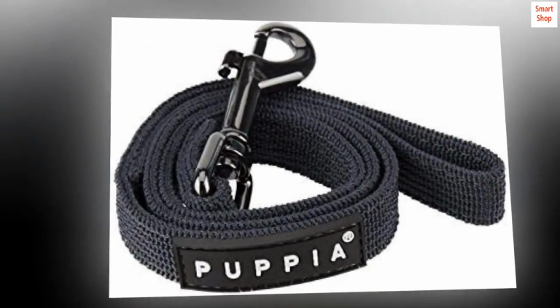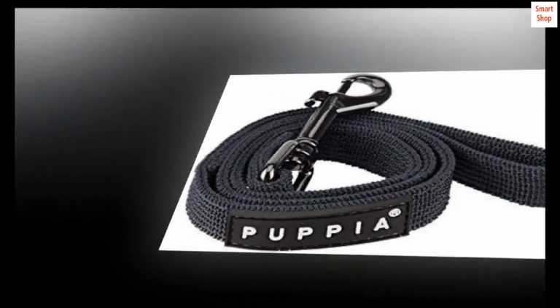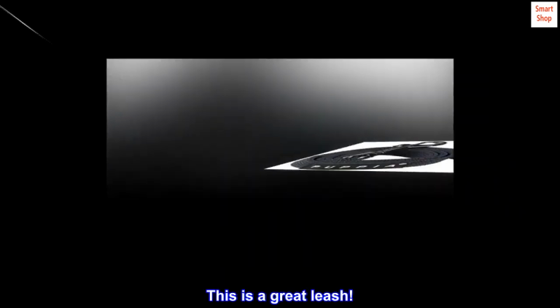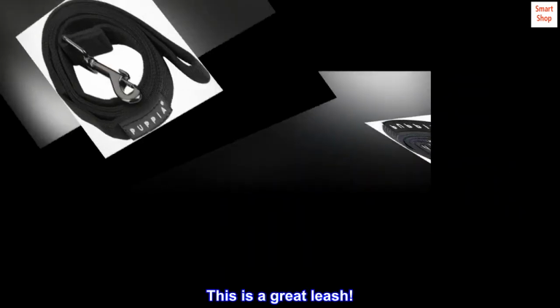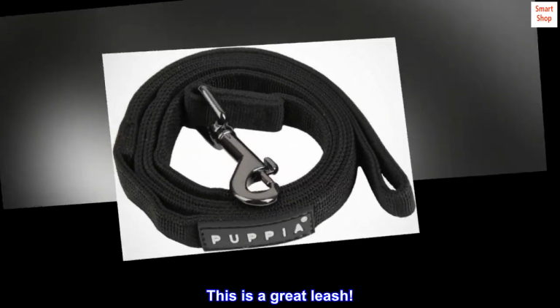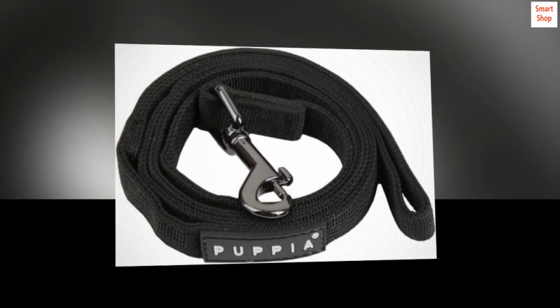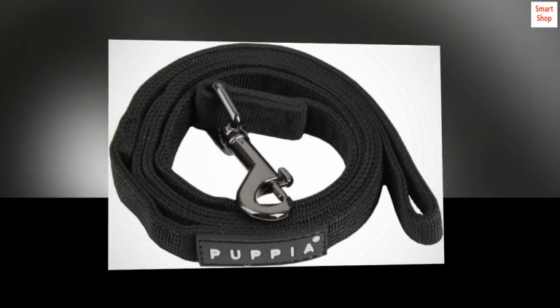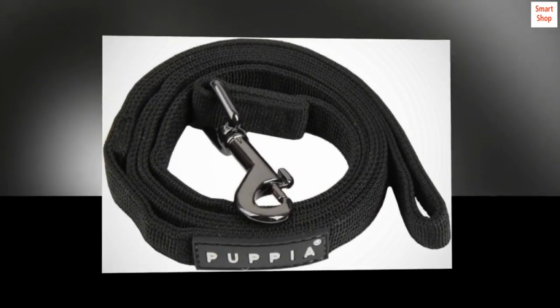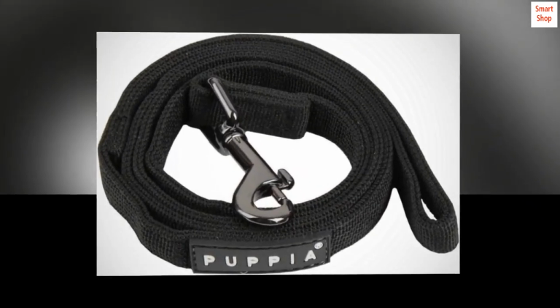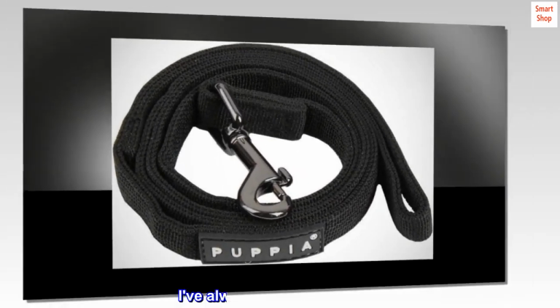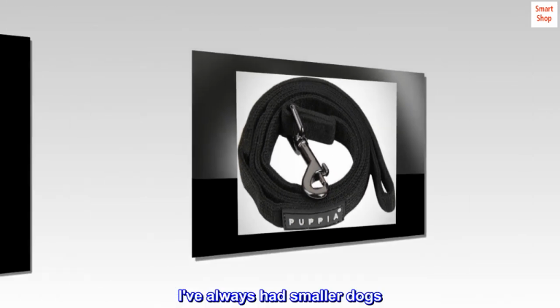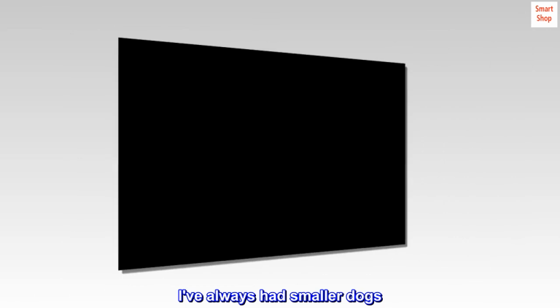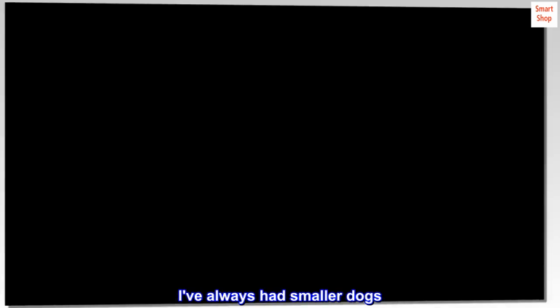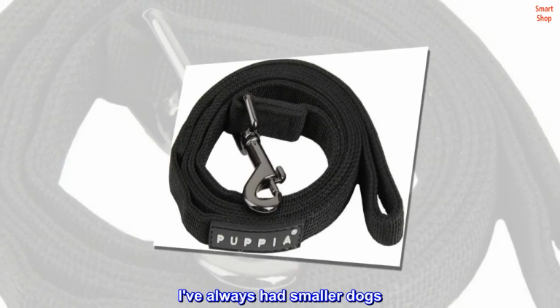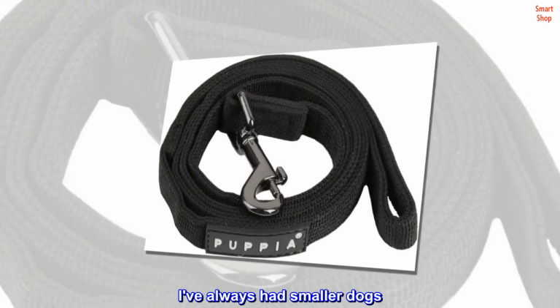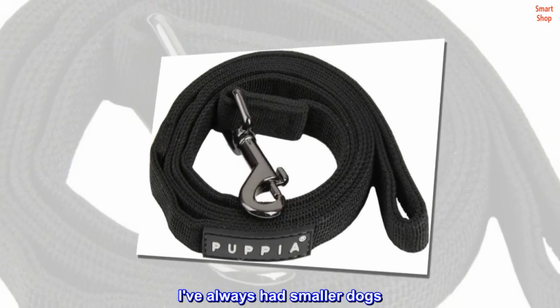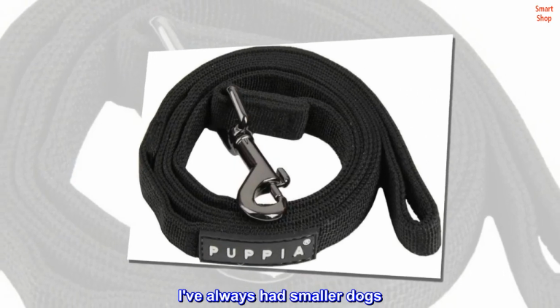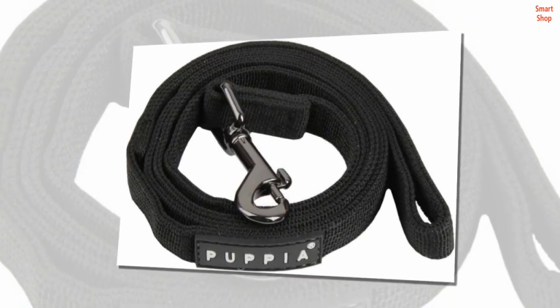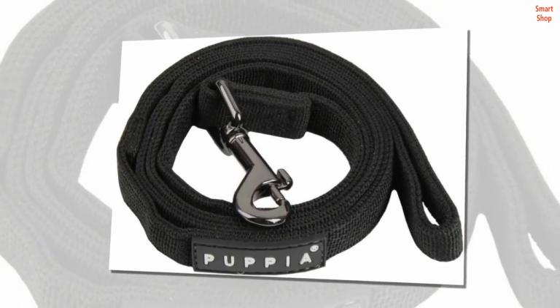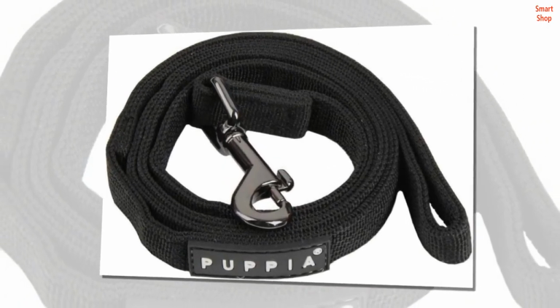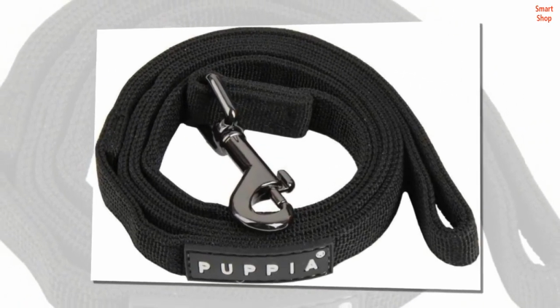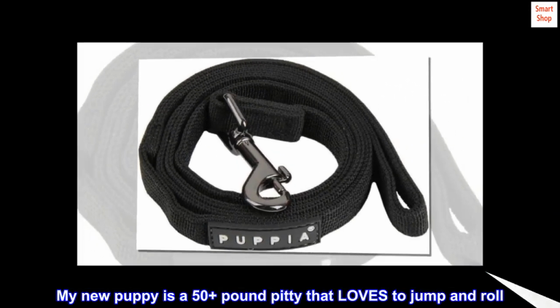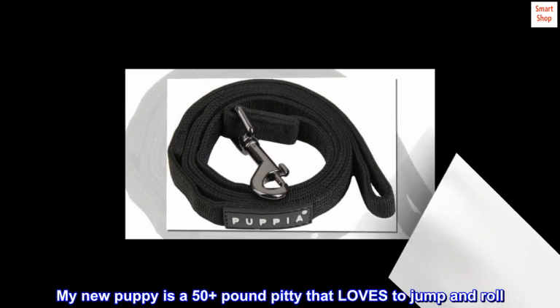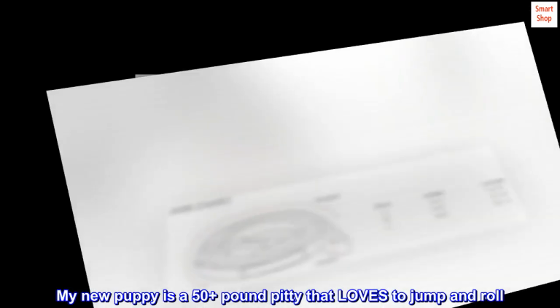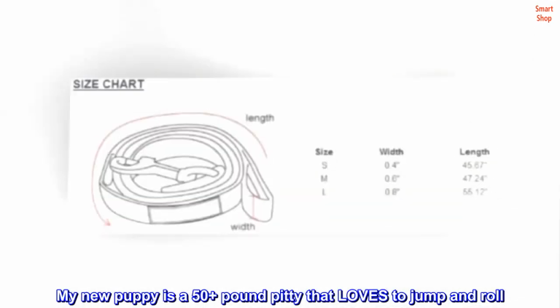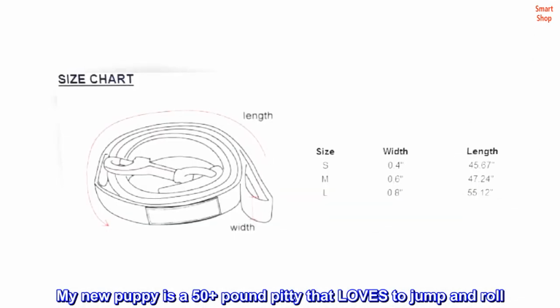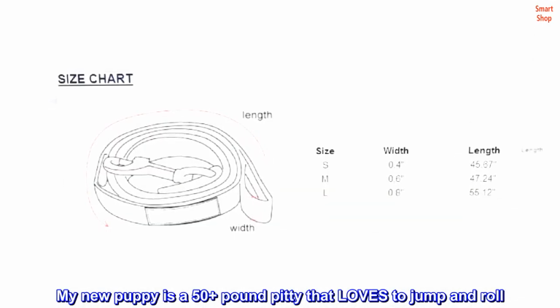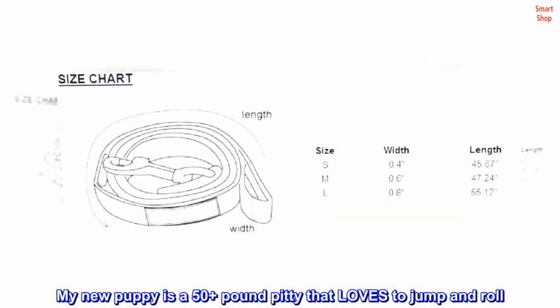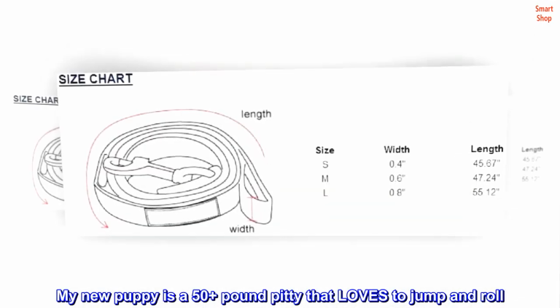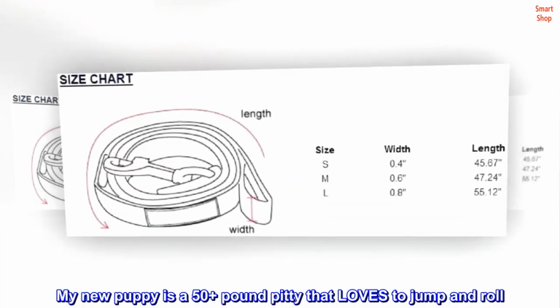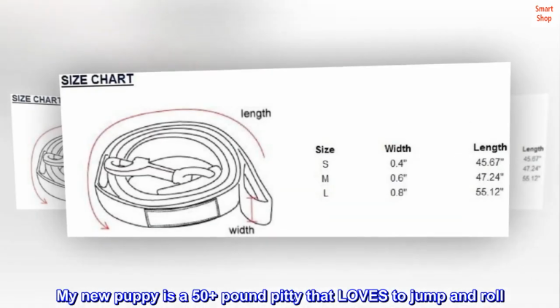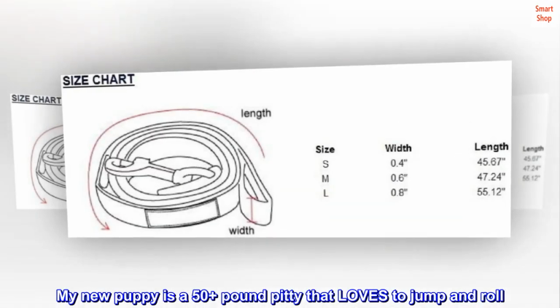This is a great leash. I've always had smaller dogs. My new puppy is a 50-plus-pound pitty that loves to jump and roll.